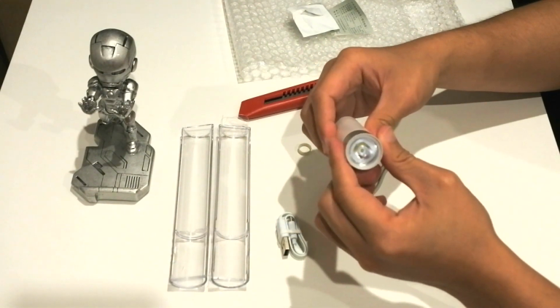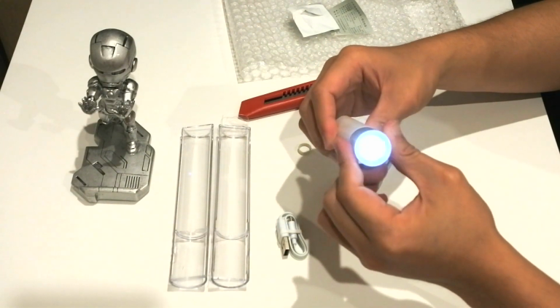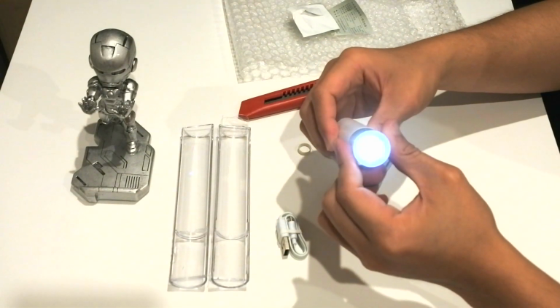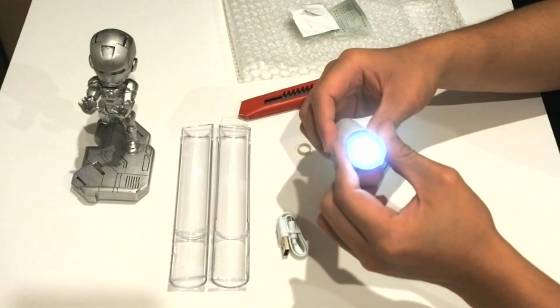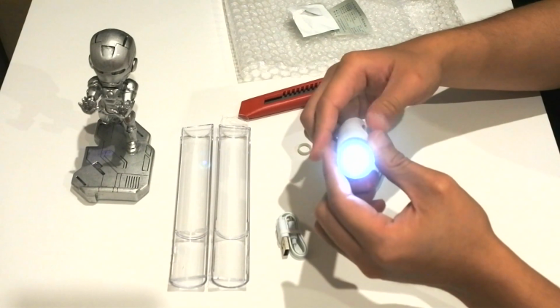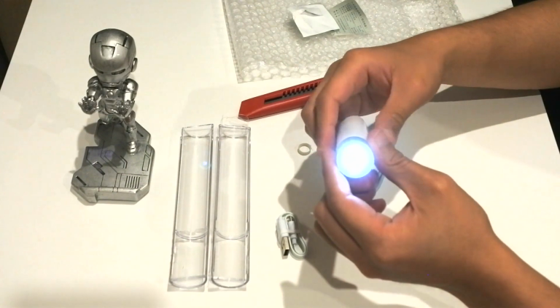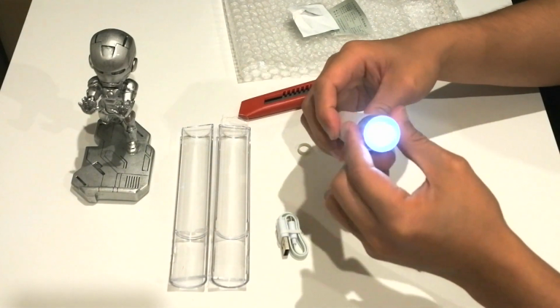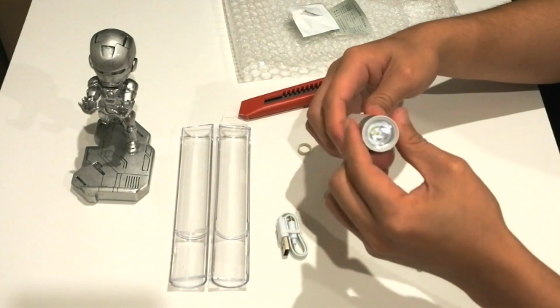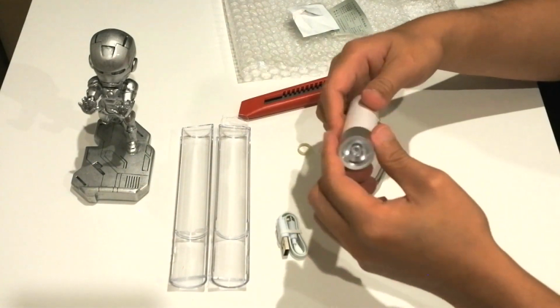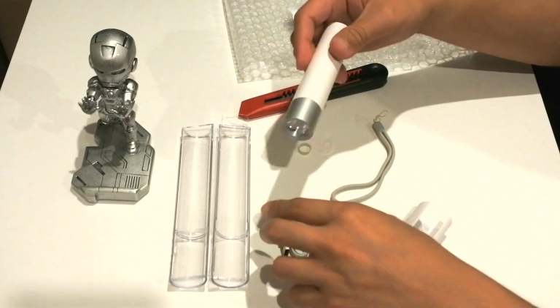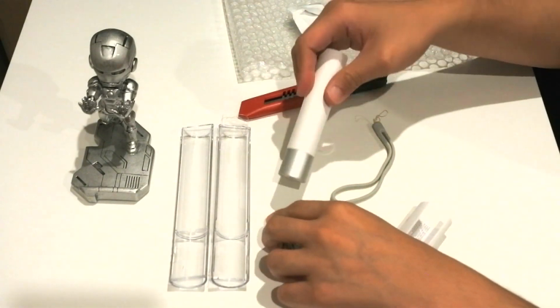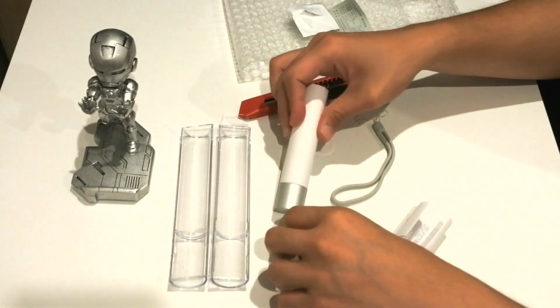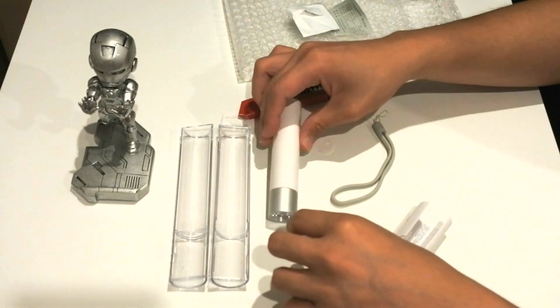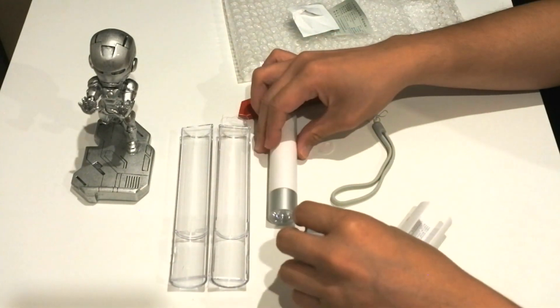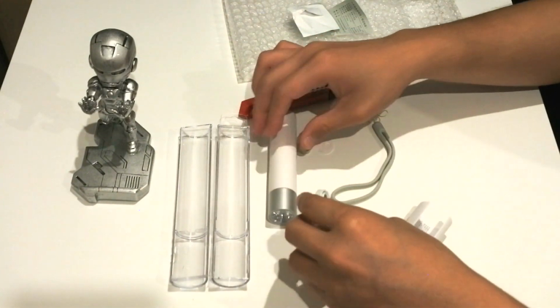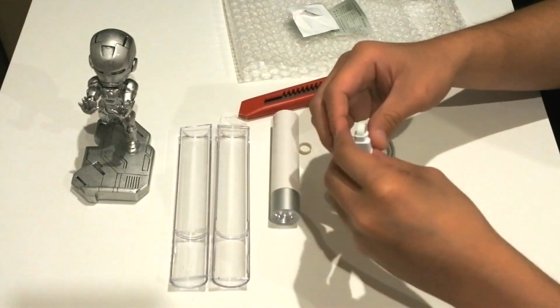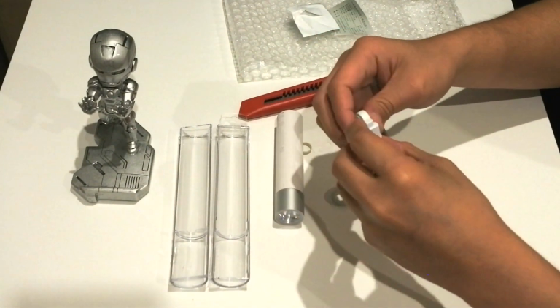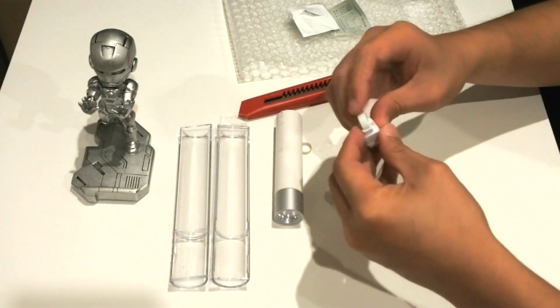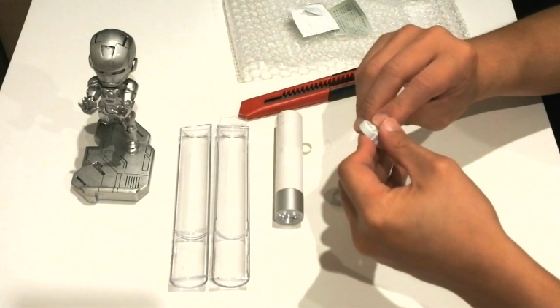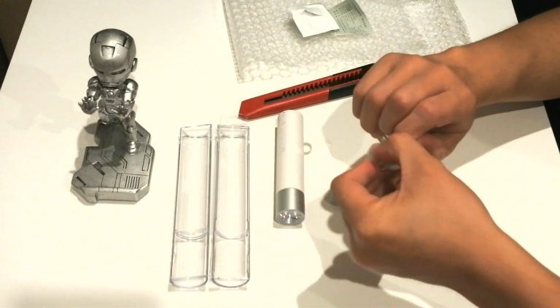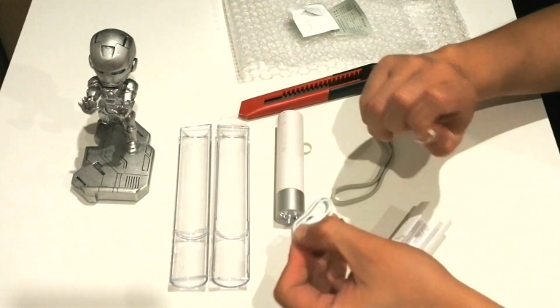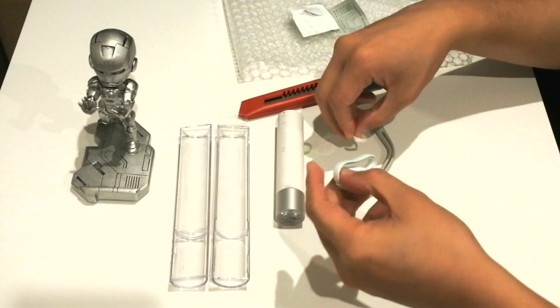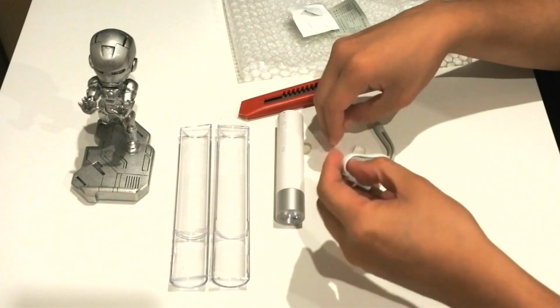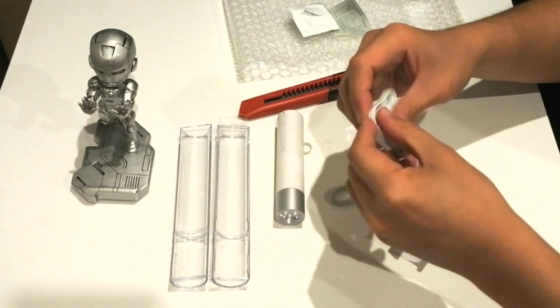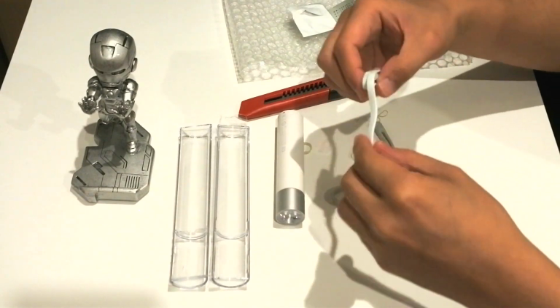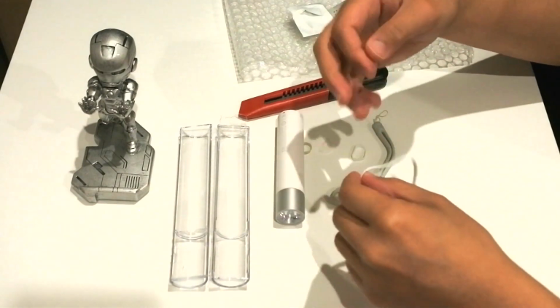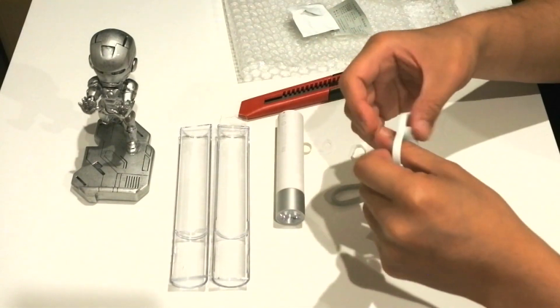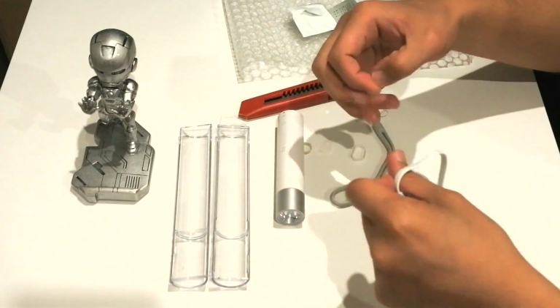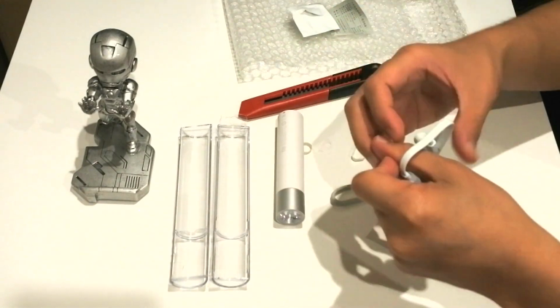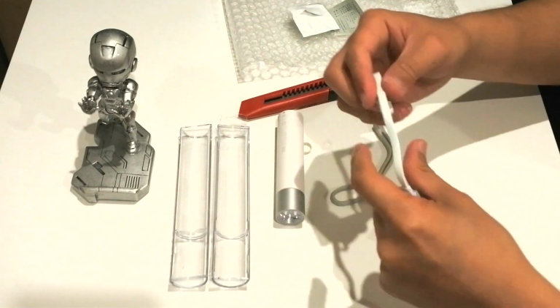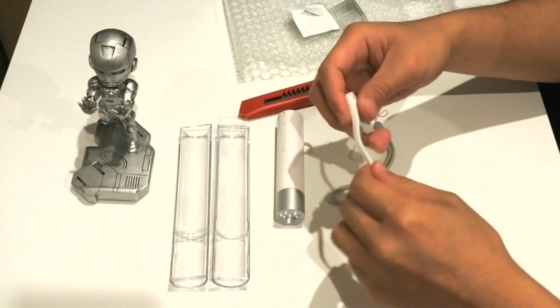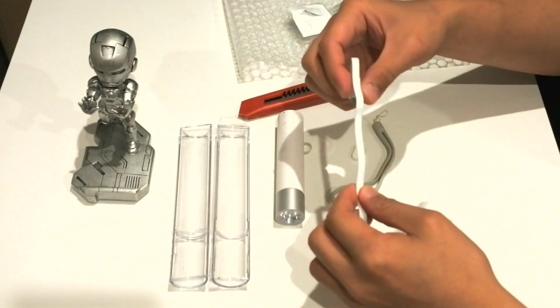It's a portable power bank, it's a flashlight, and it's worth 39 Australian dollars, which is just about 23 USD.